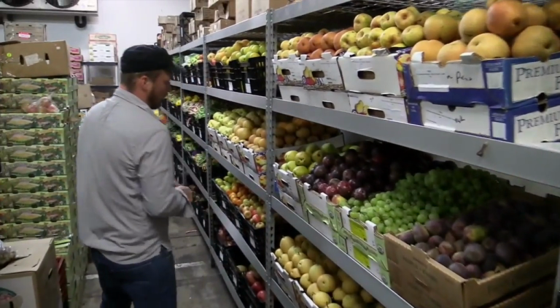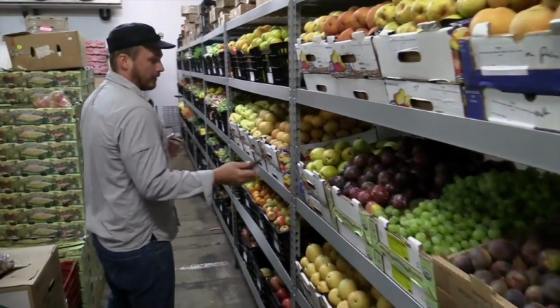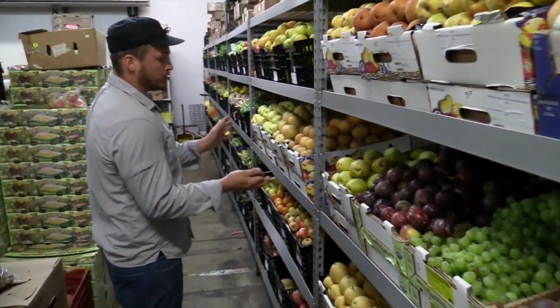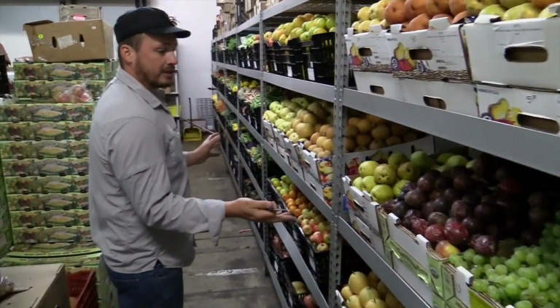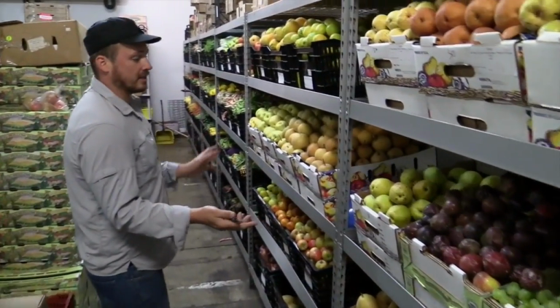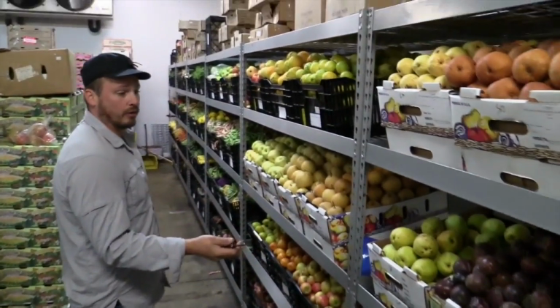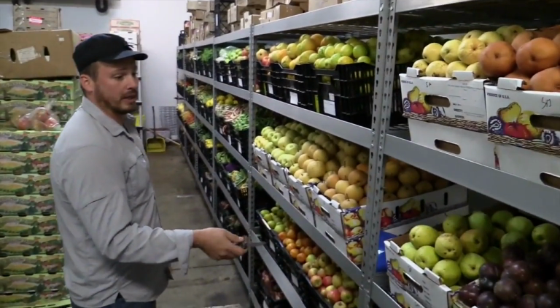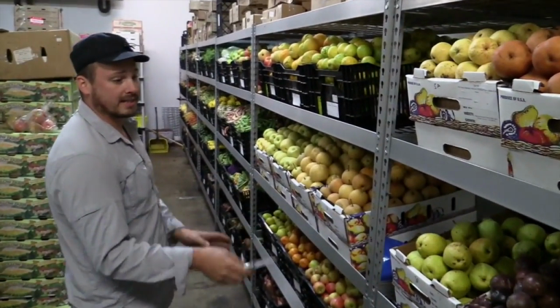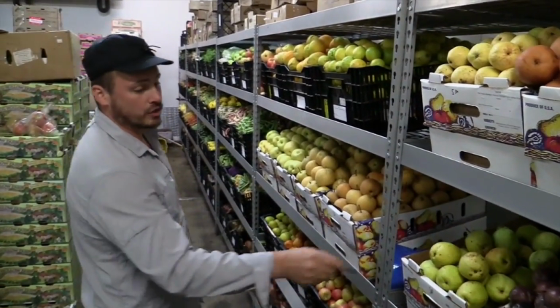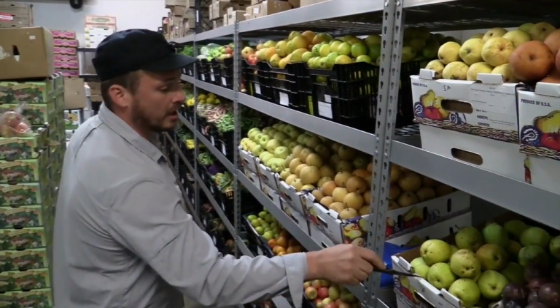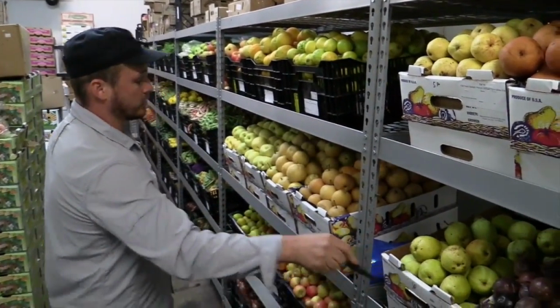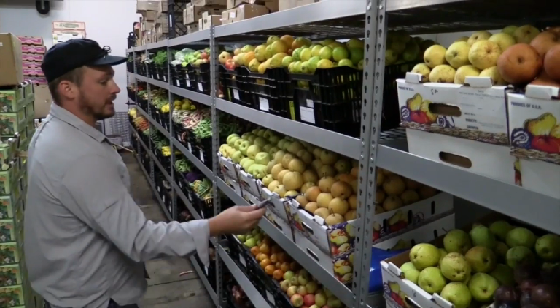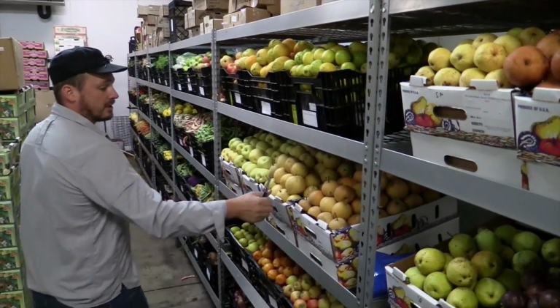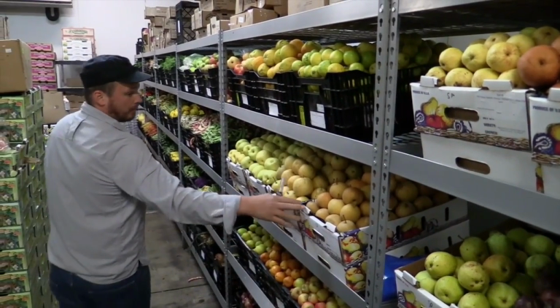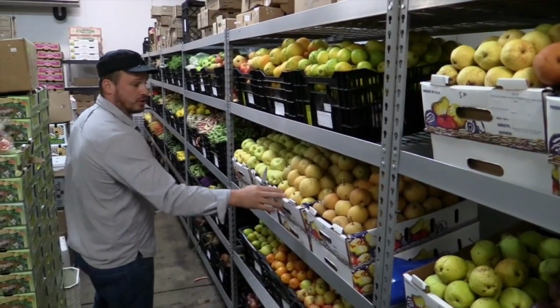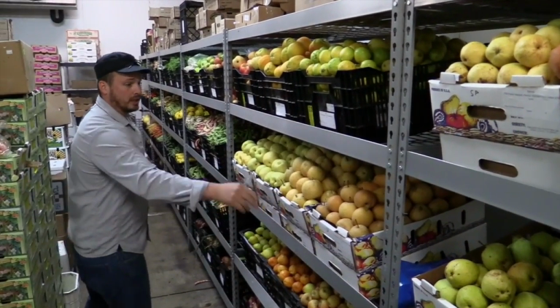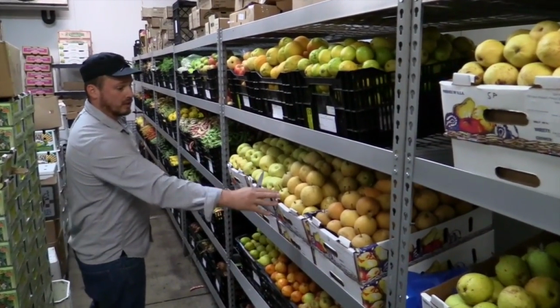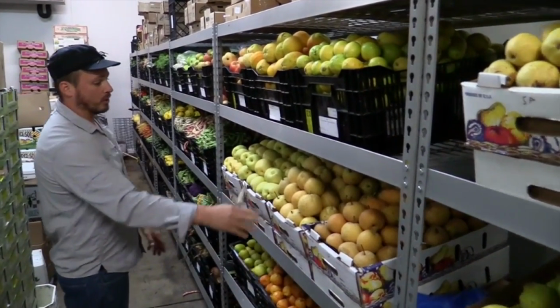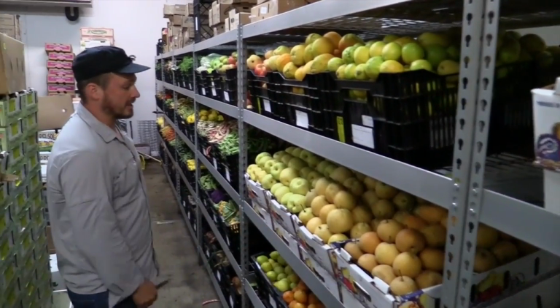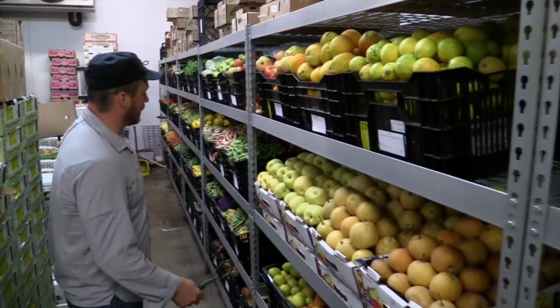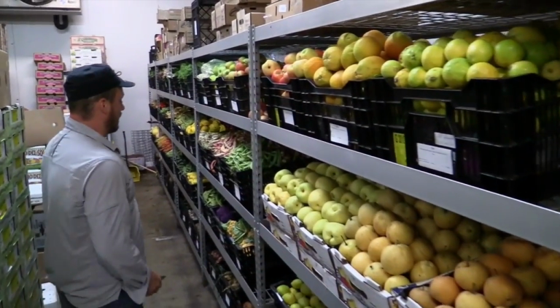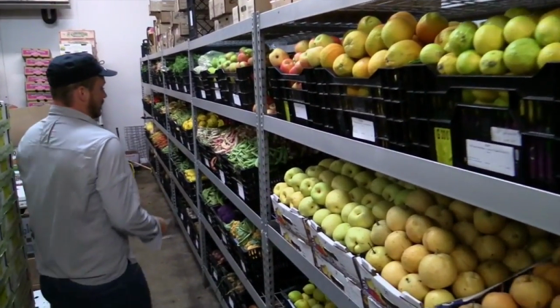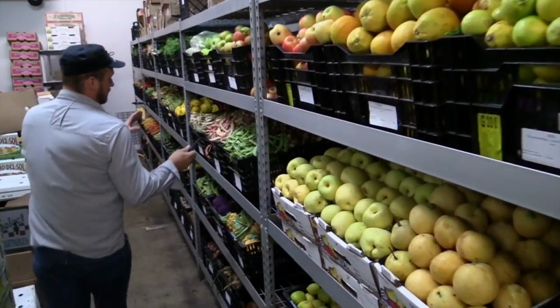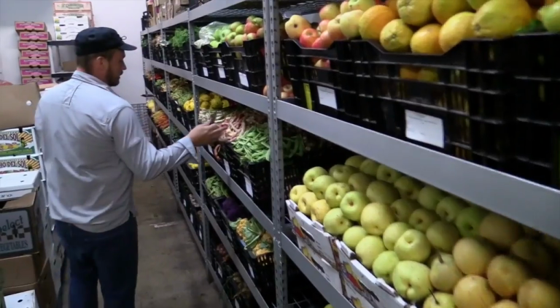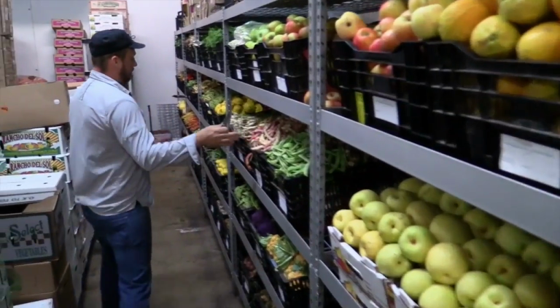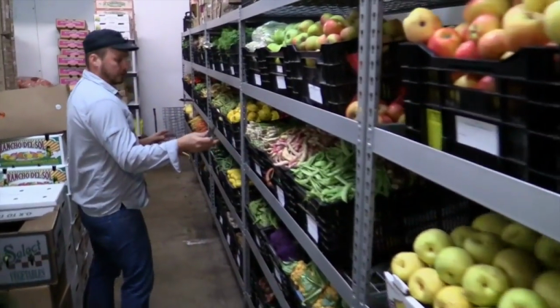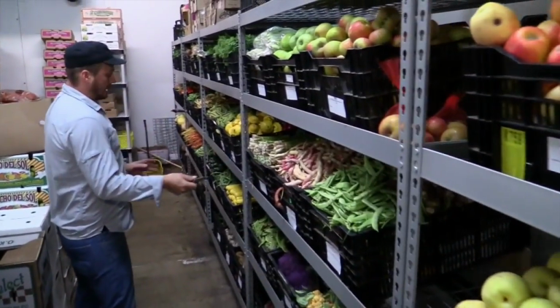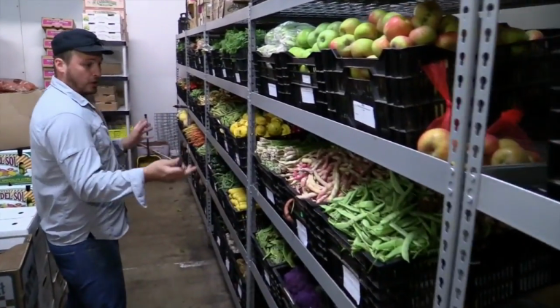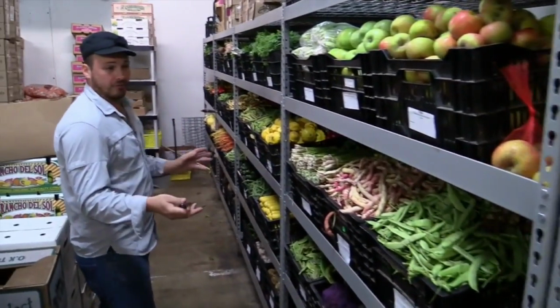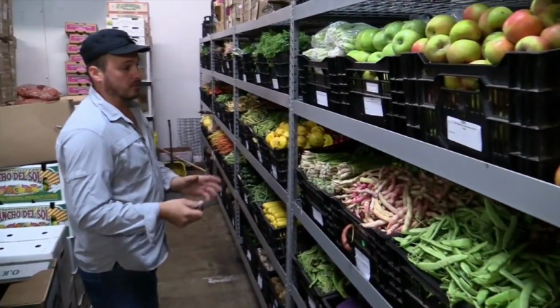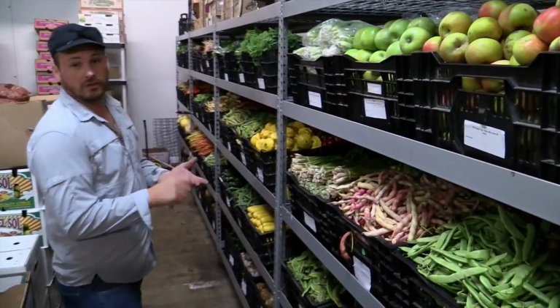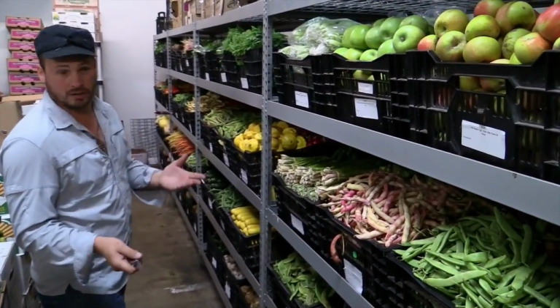Walking down here, pear season is in full swing. Lots of Asians, the Sioux Lees, Hosui — we also have some 20th Century. Shelling beans are really popular right now and going in full swing, all the colors.